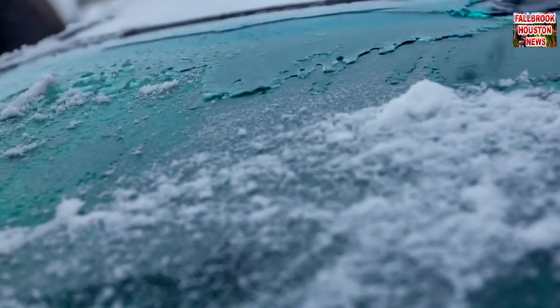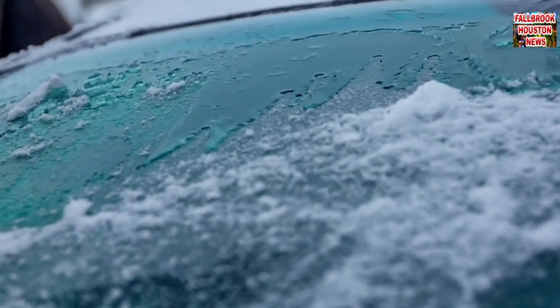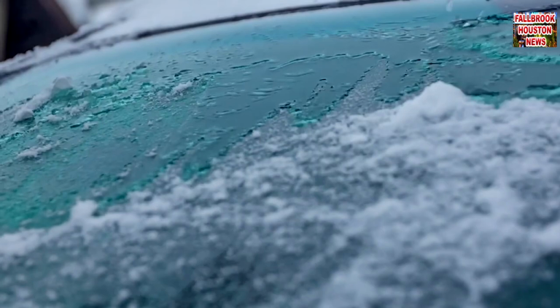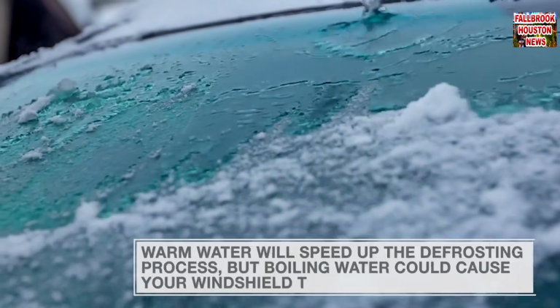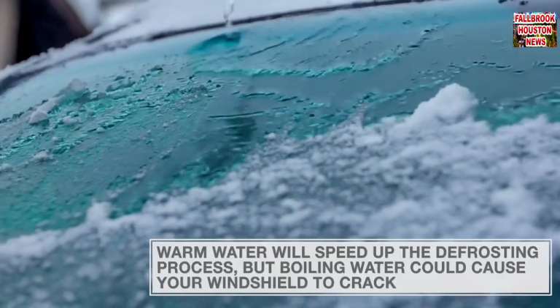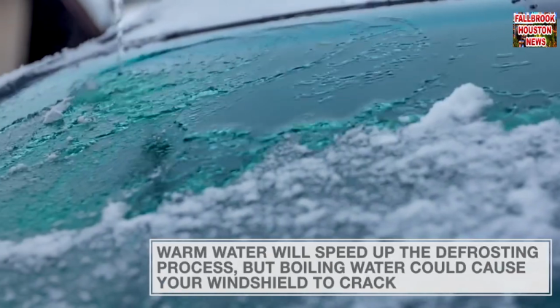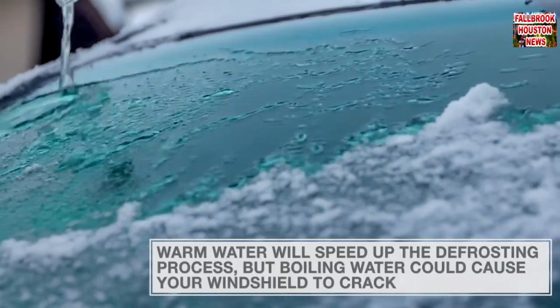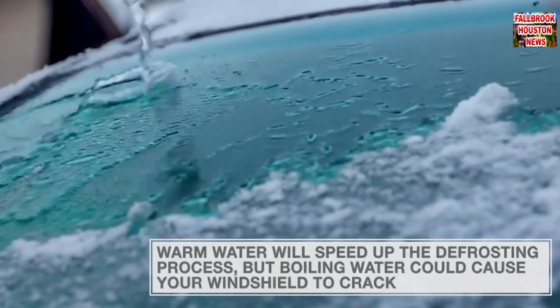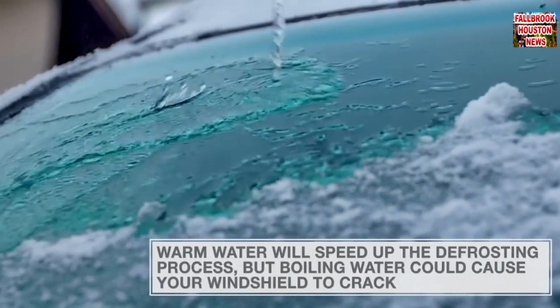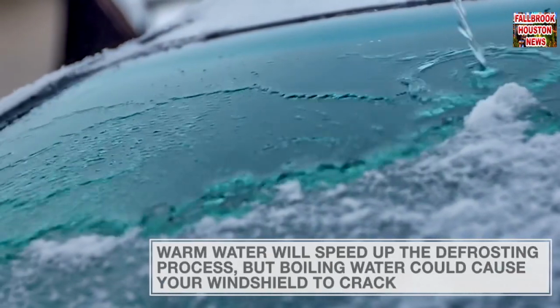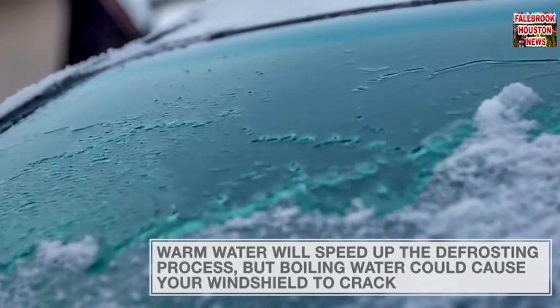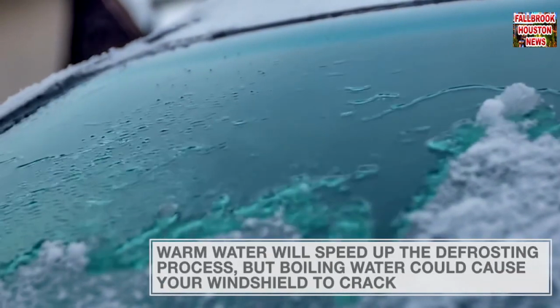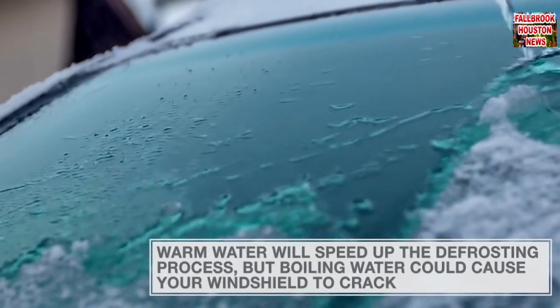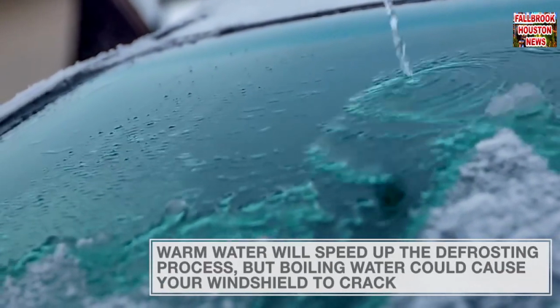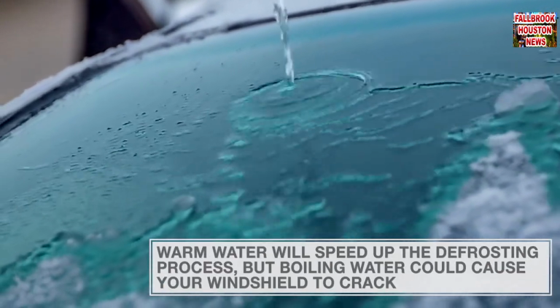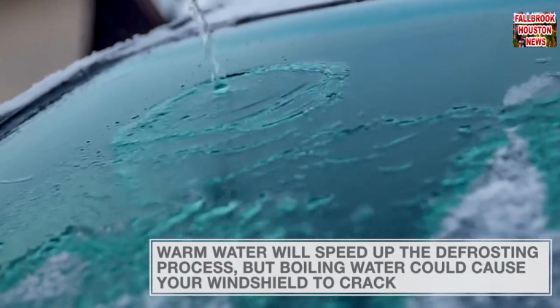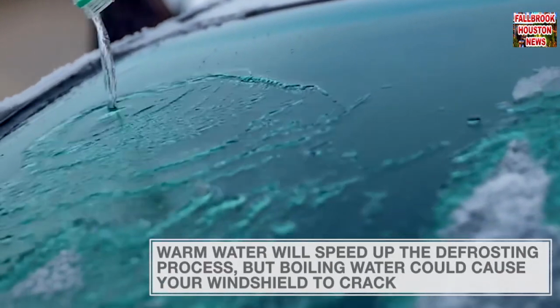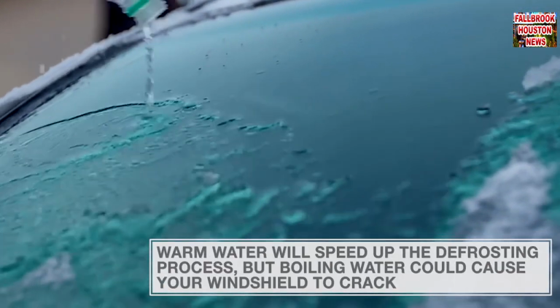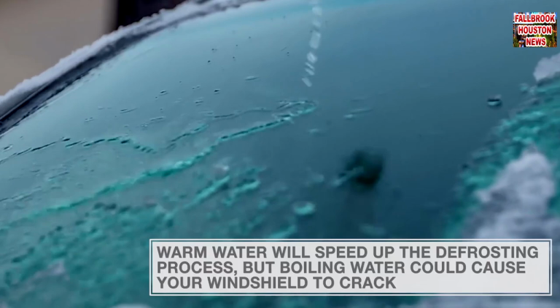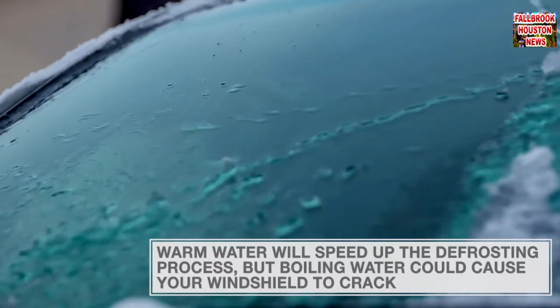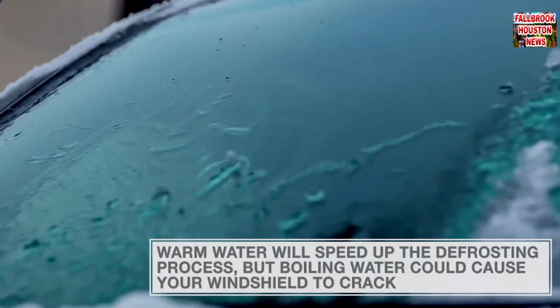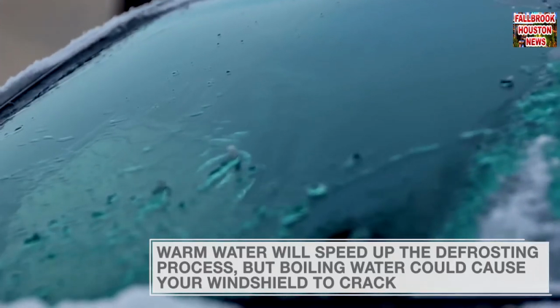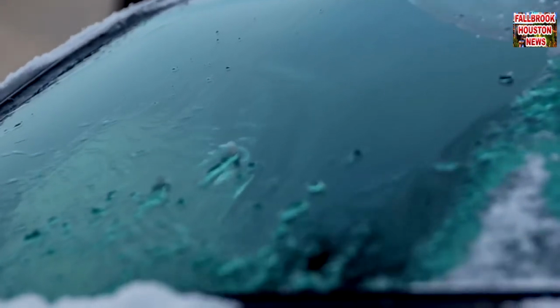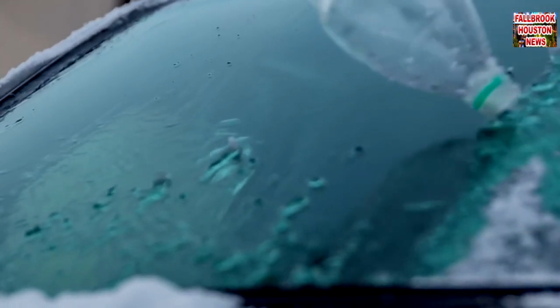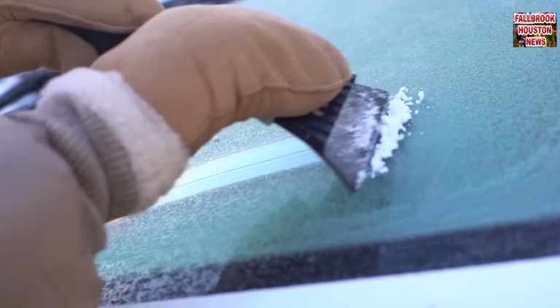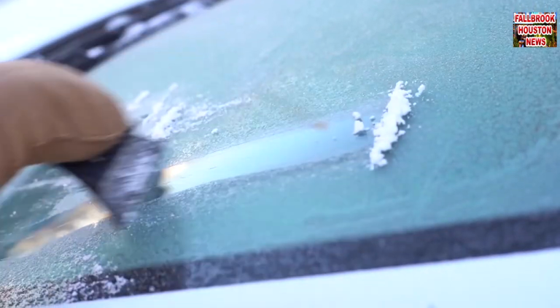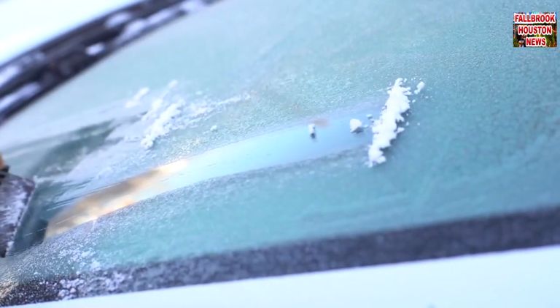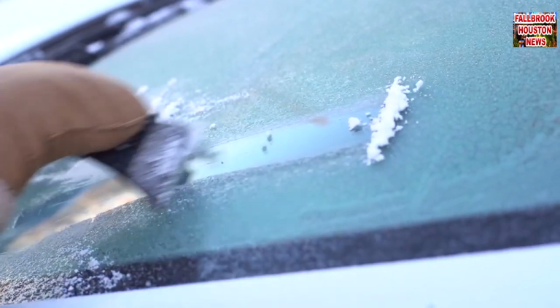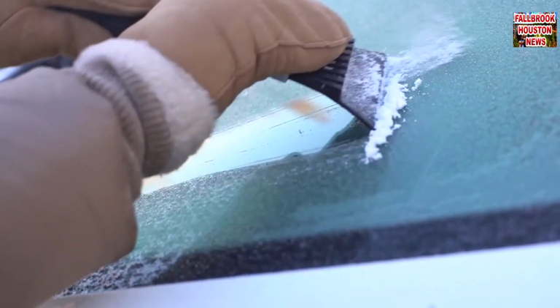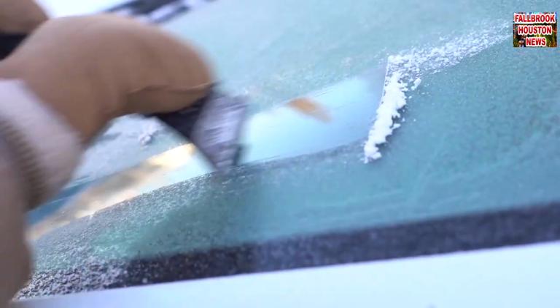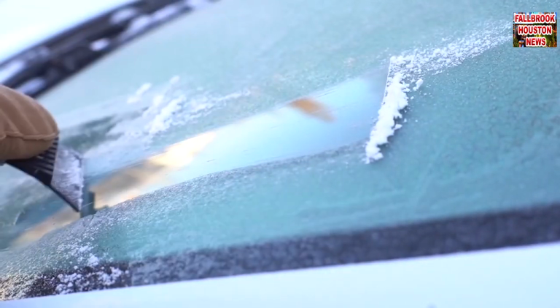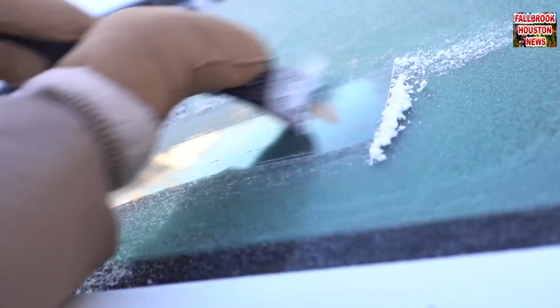One is pouring warm water on your windshield, but be warned that boiling water could cause it to crack. The best hack out there uses science.